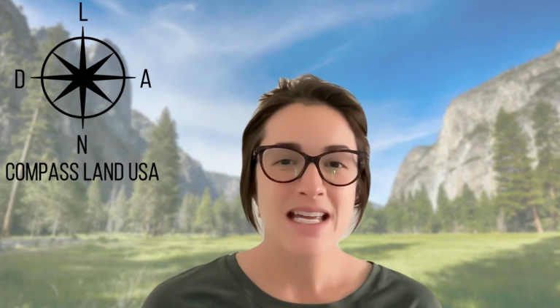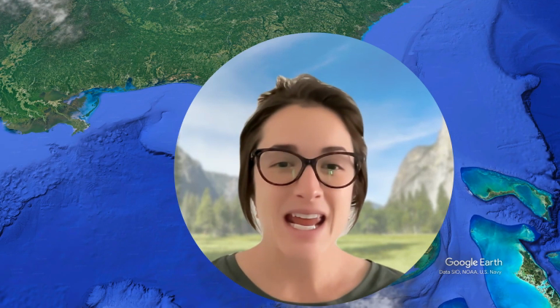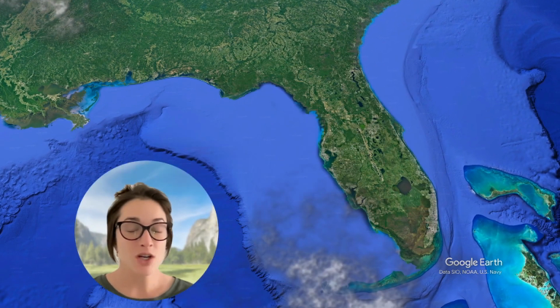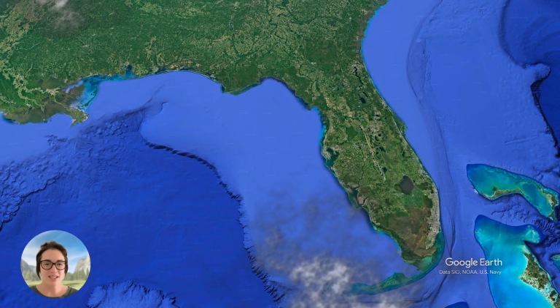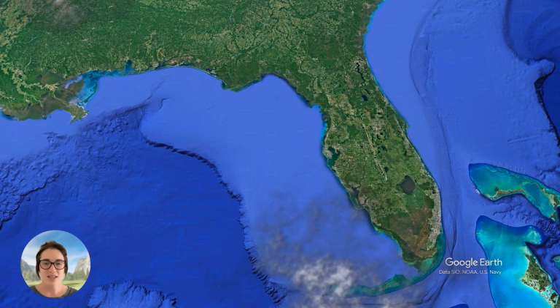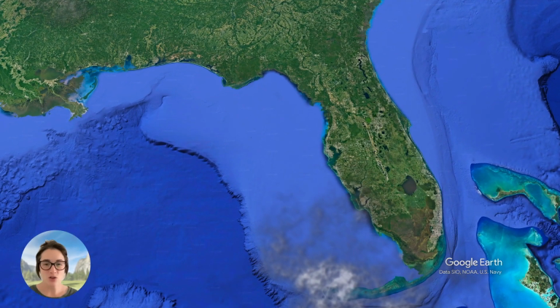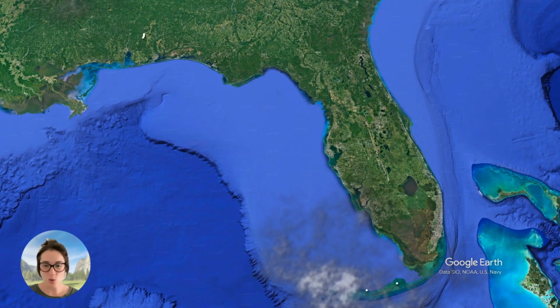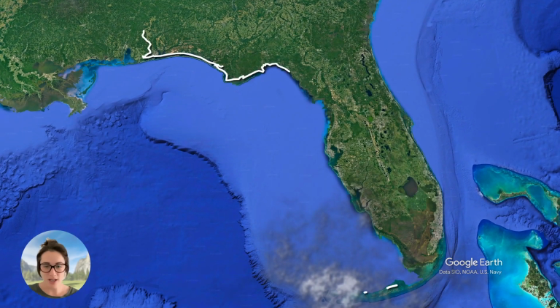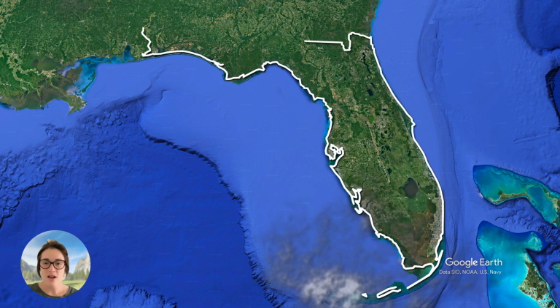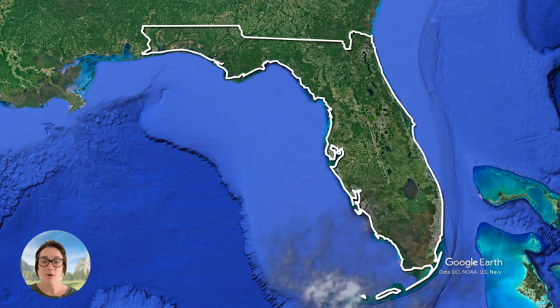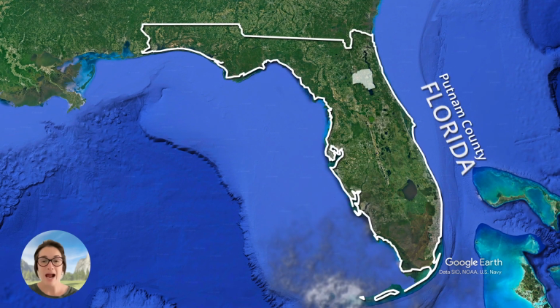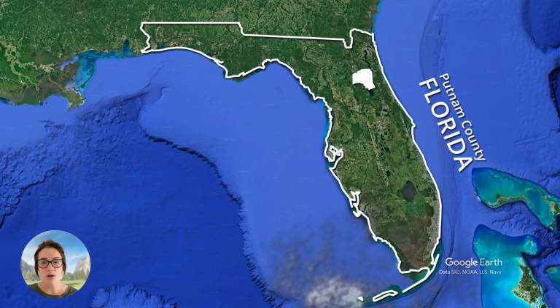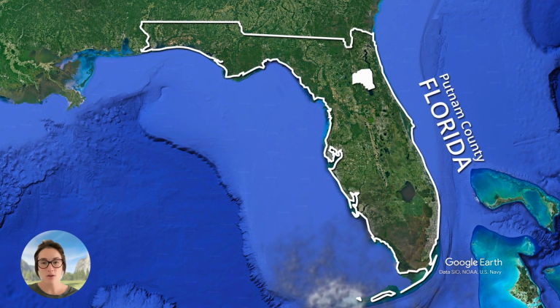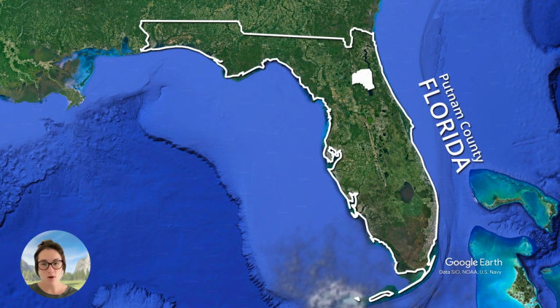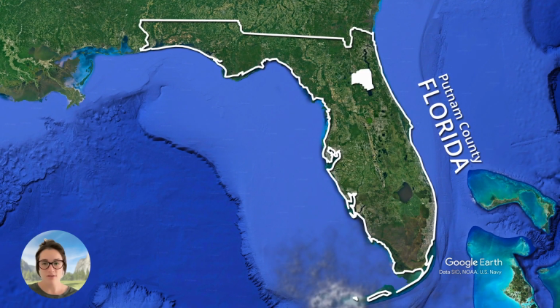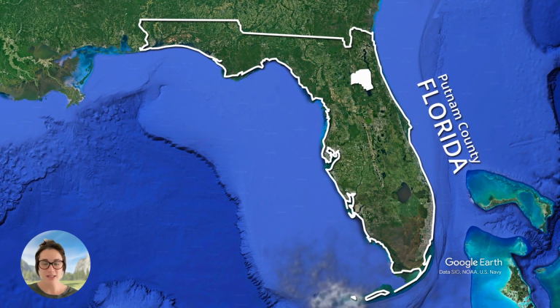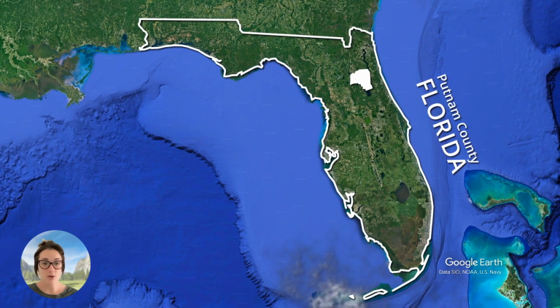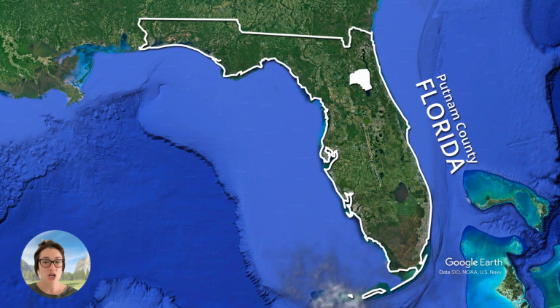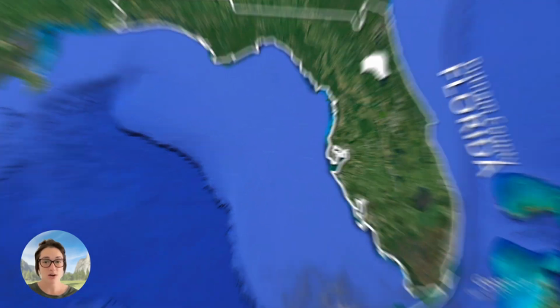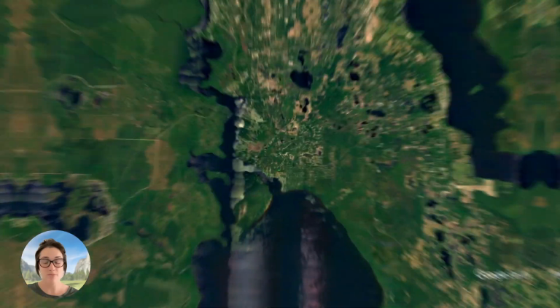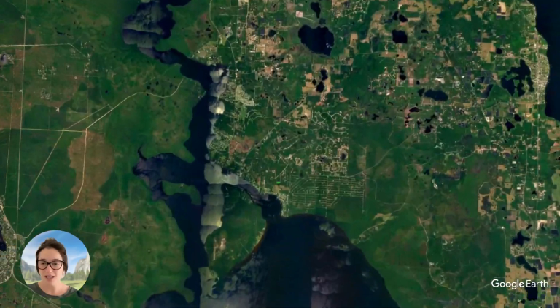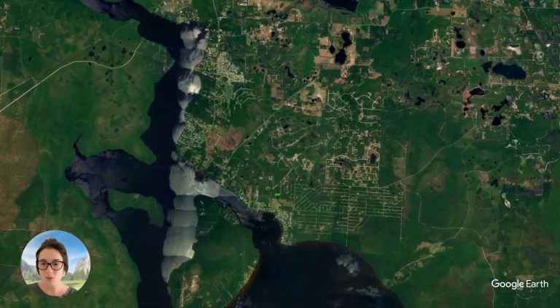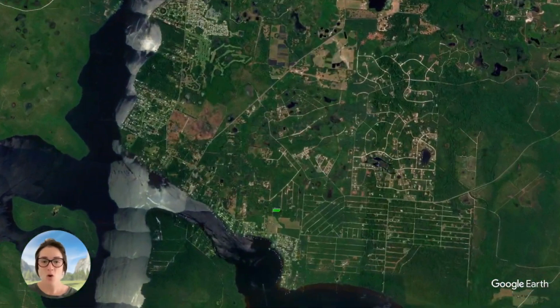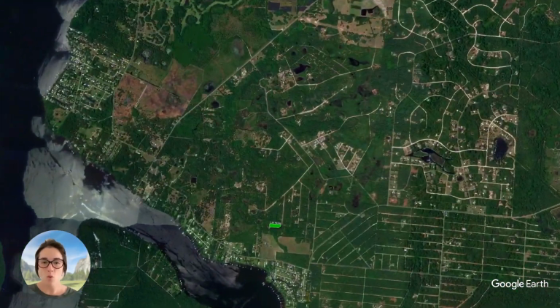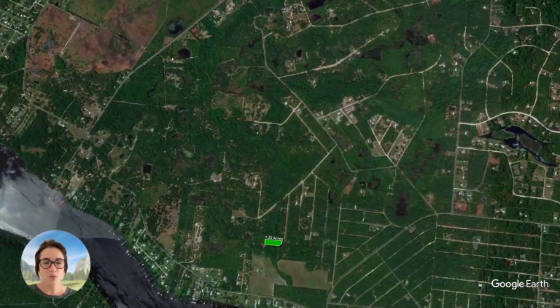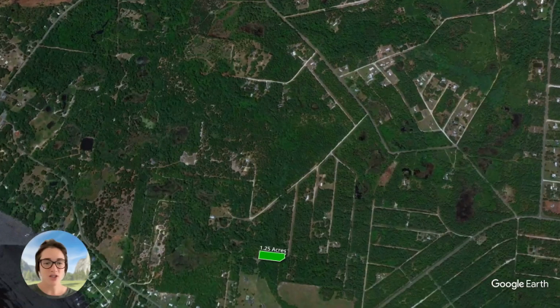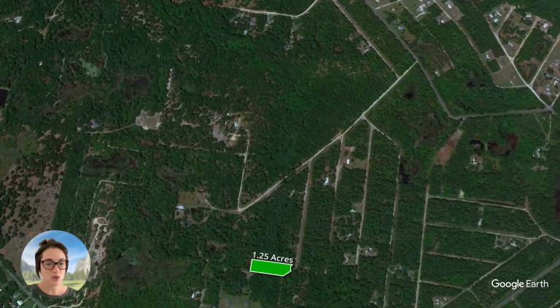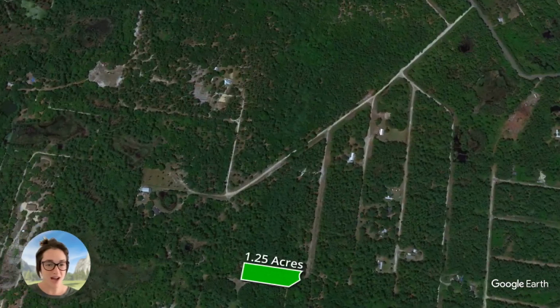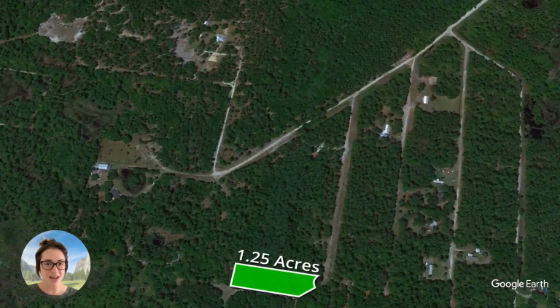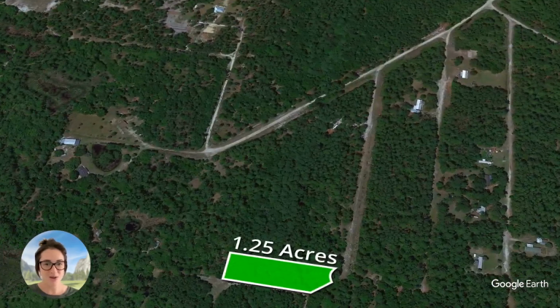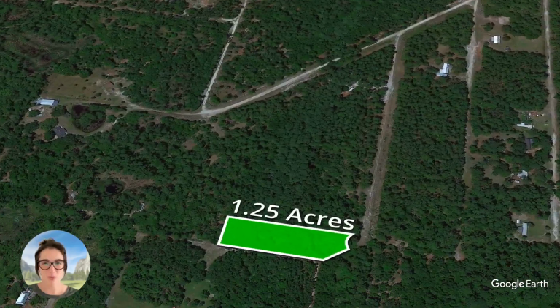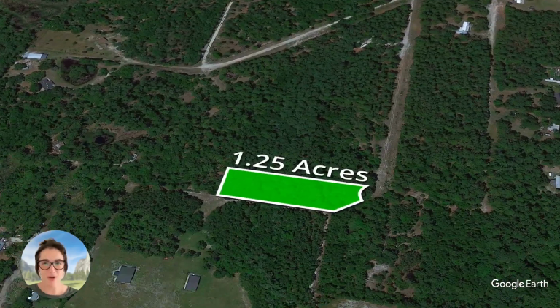Today, we're in central Florida, about an hour north of Orlando to check out a brand new 1.25-acre property.